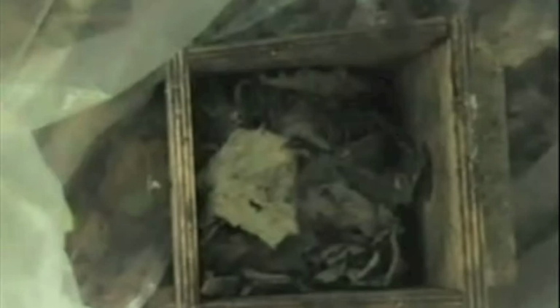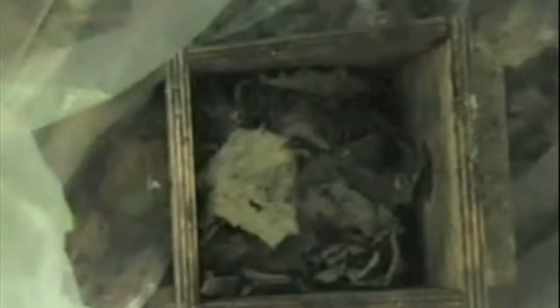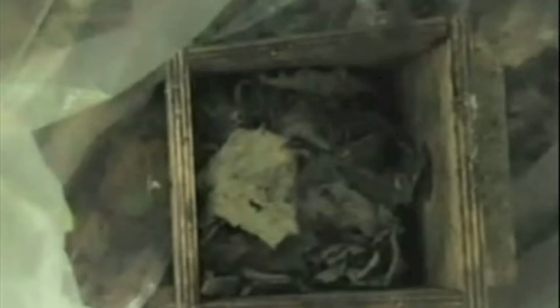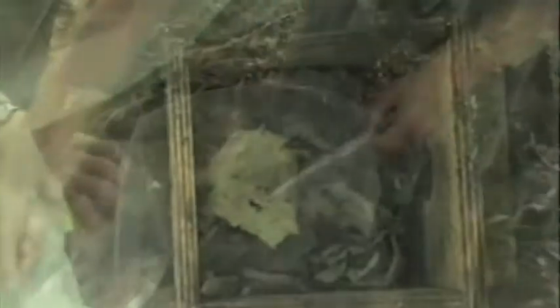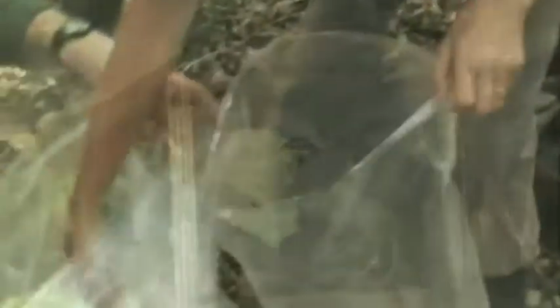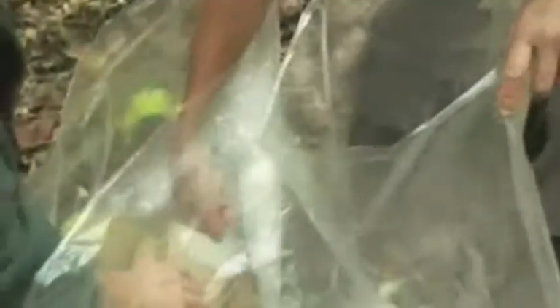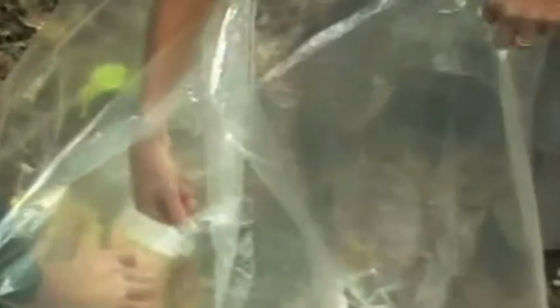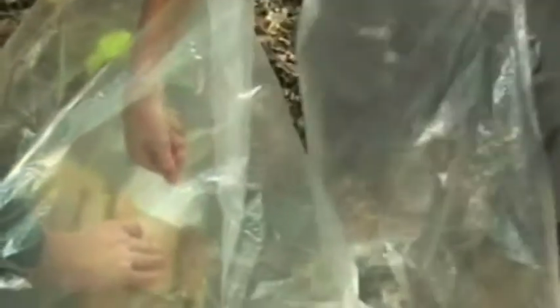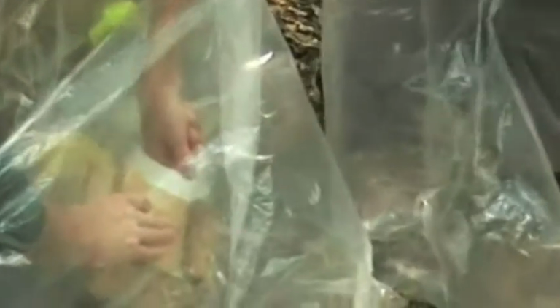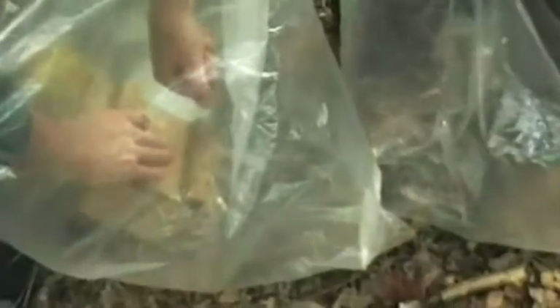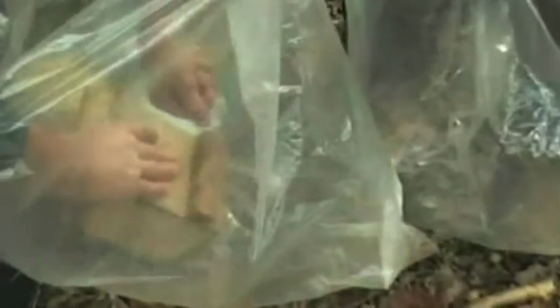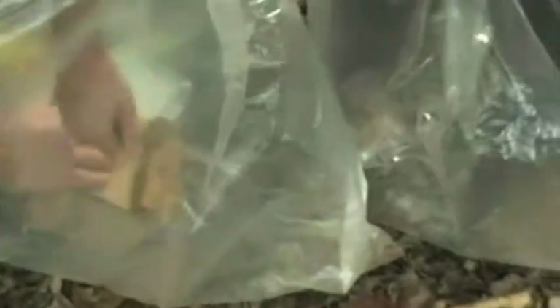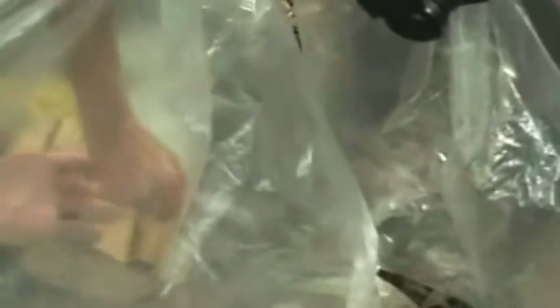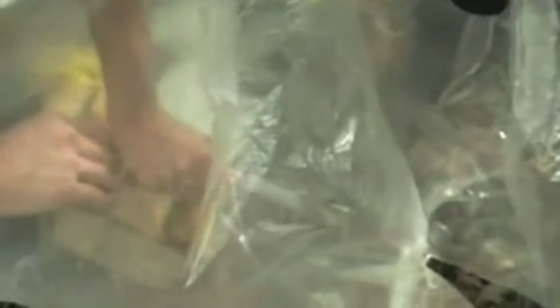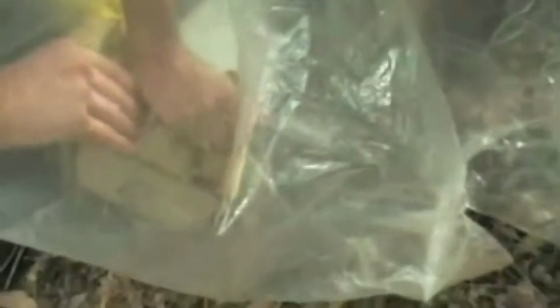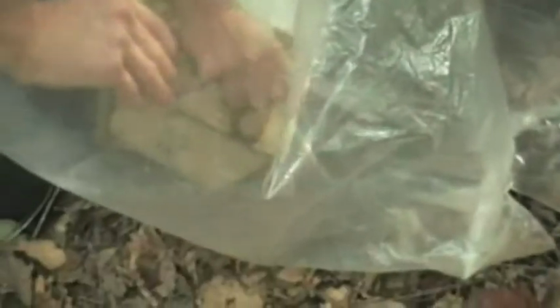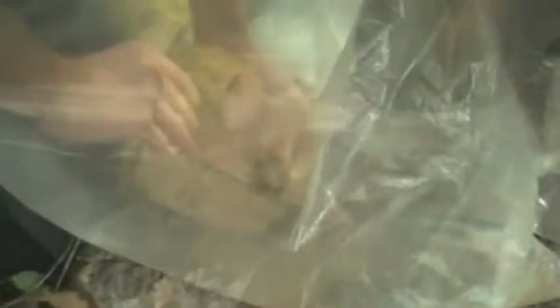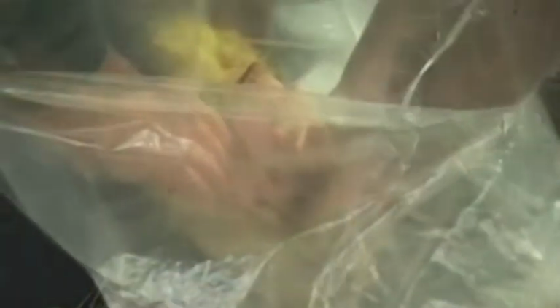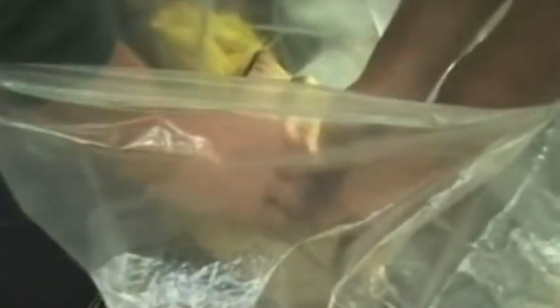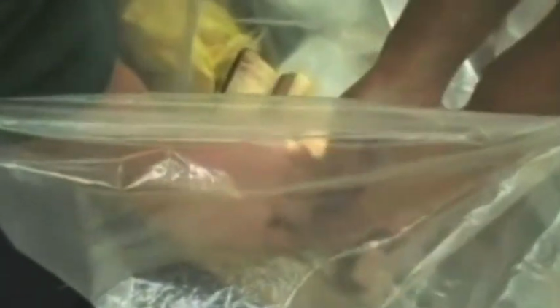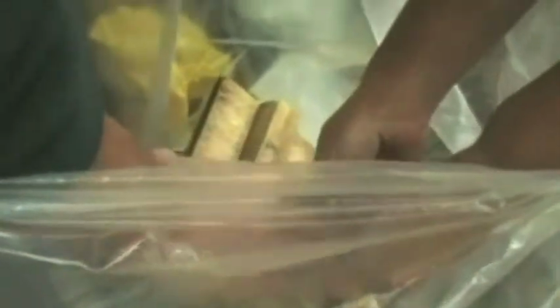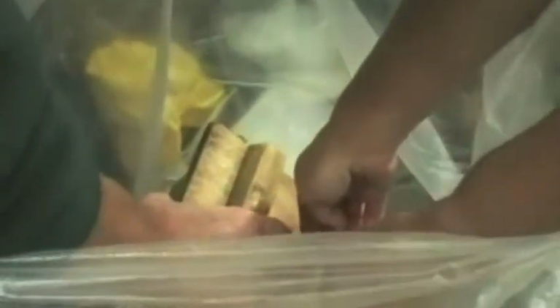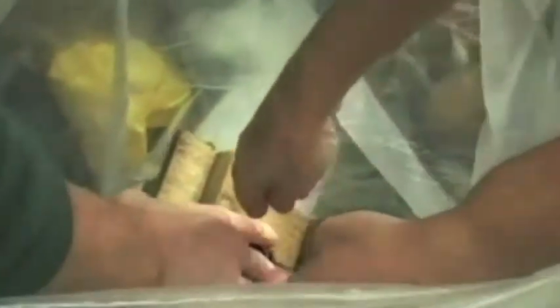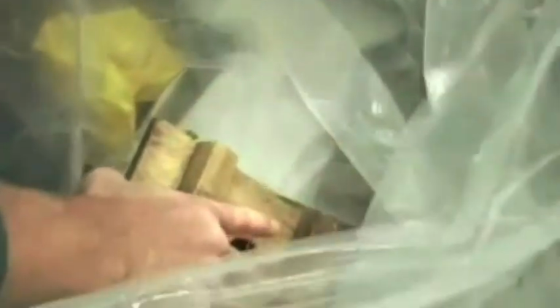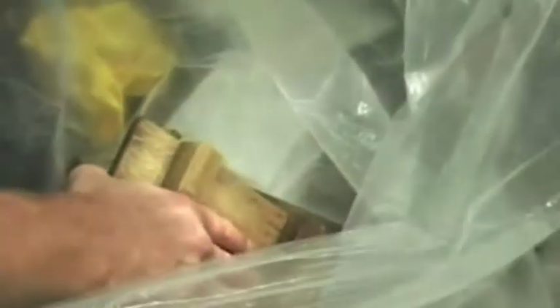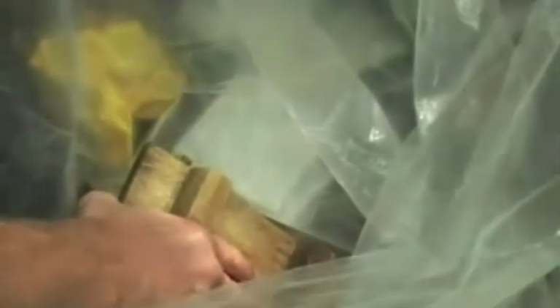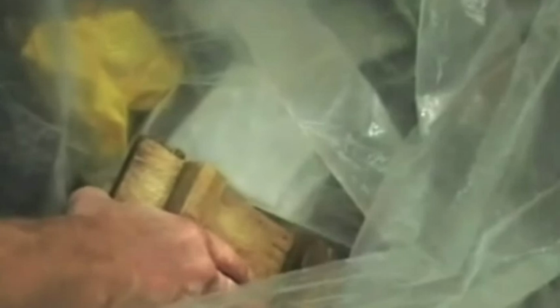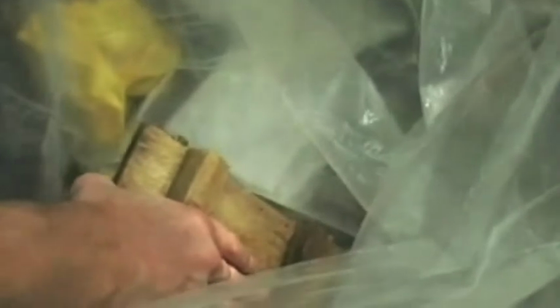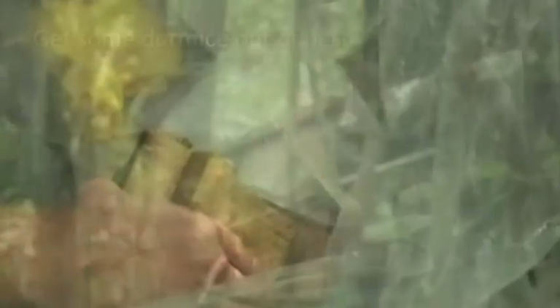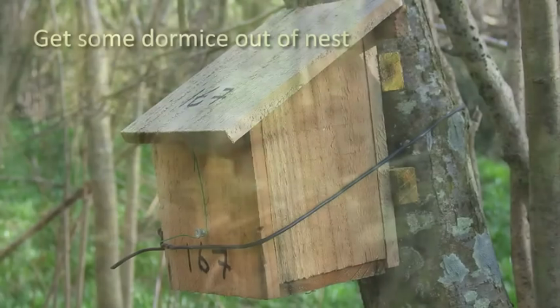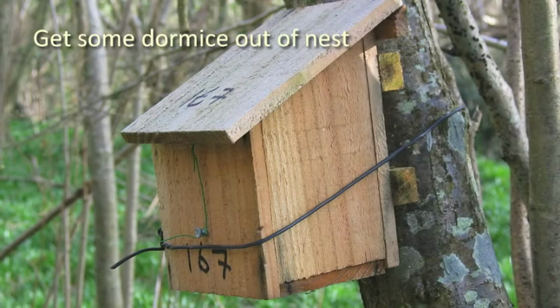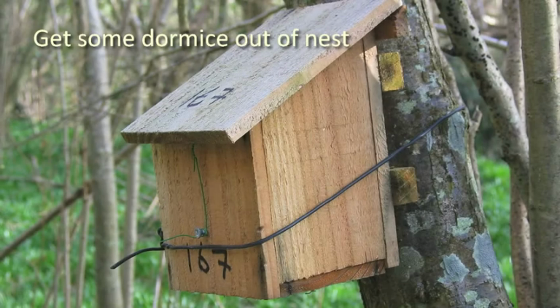When the dormice from both bags have been processed, make sure the nest is aligned for easy re-entry, and put the dormice back. It is worth putting one or two juveniles back first, before putting mum back, and then the rest of the litter.